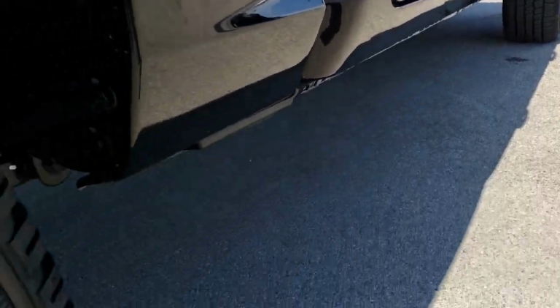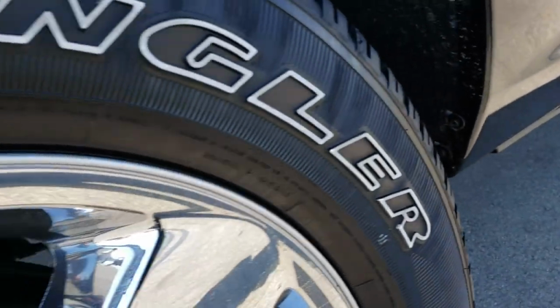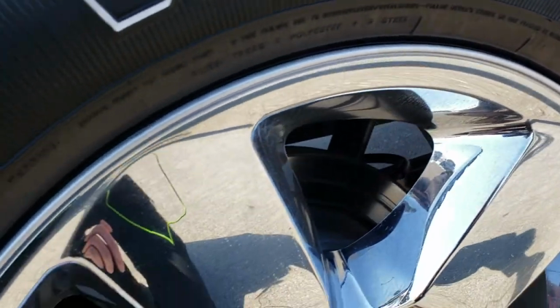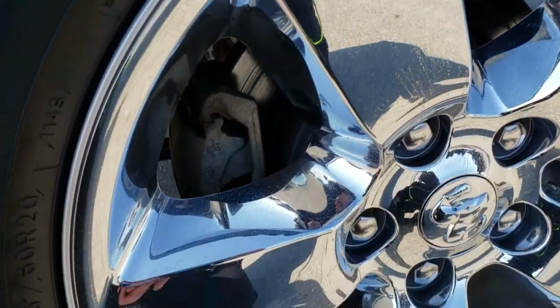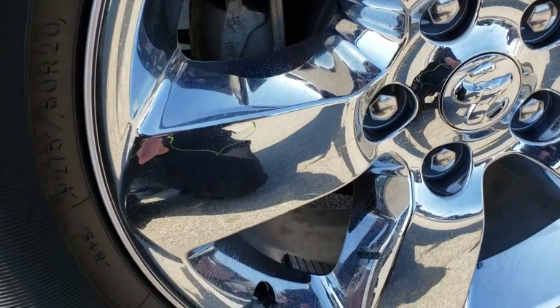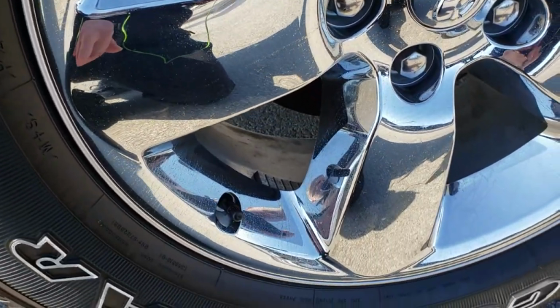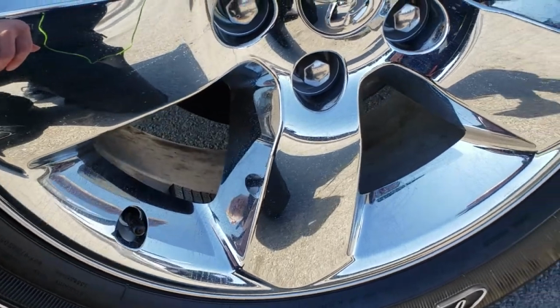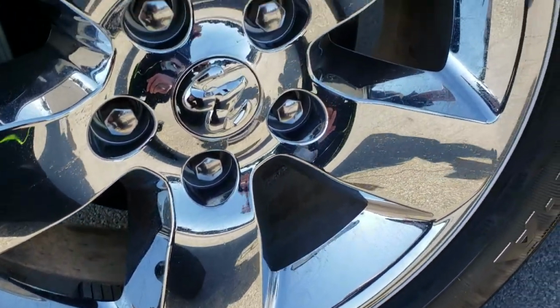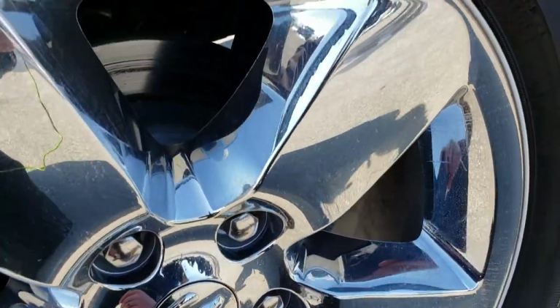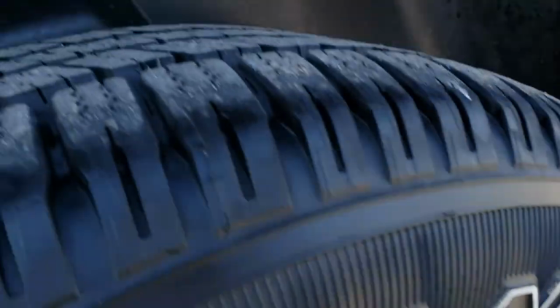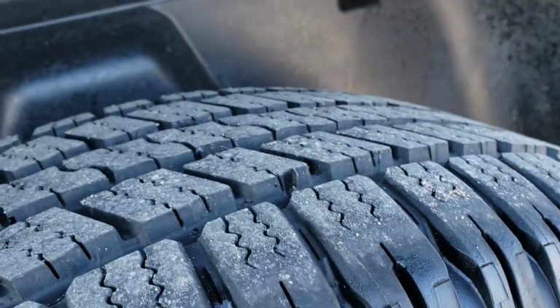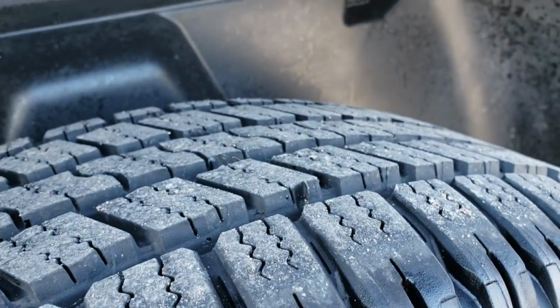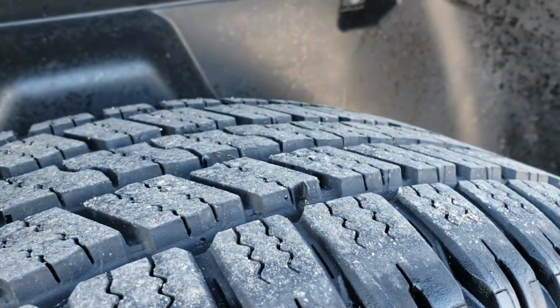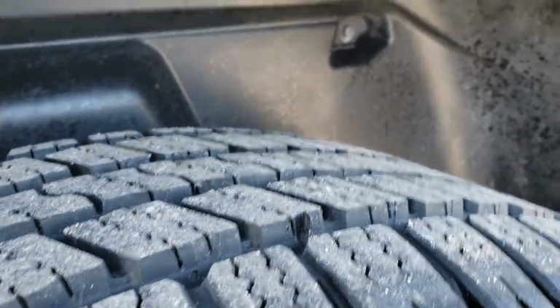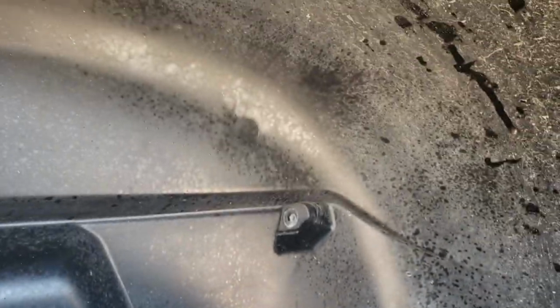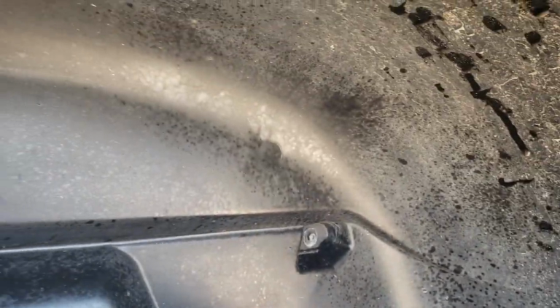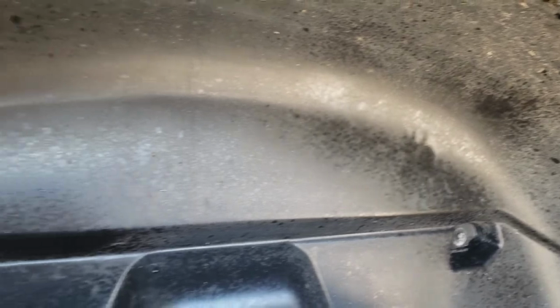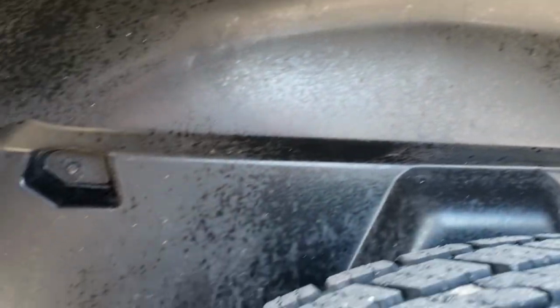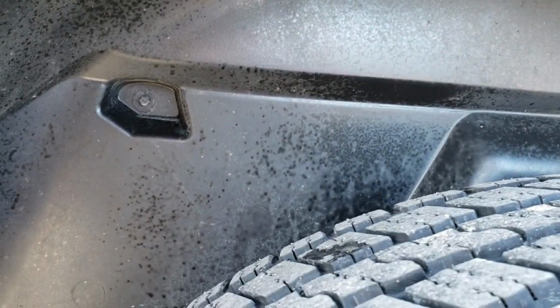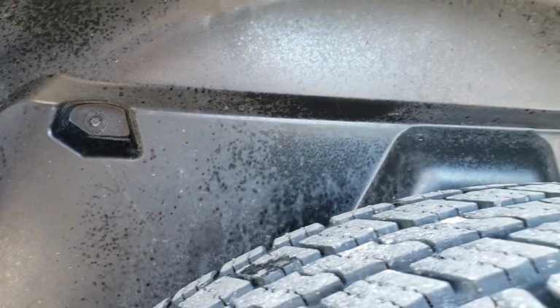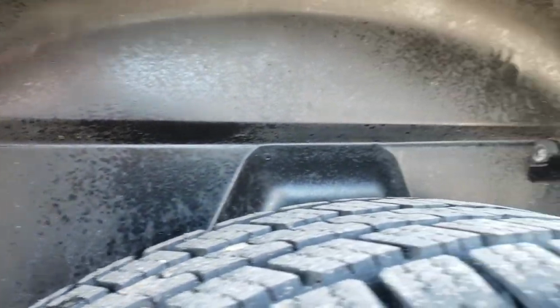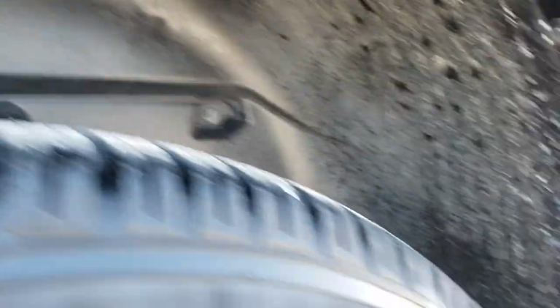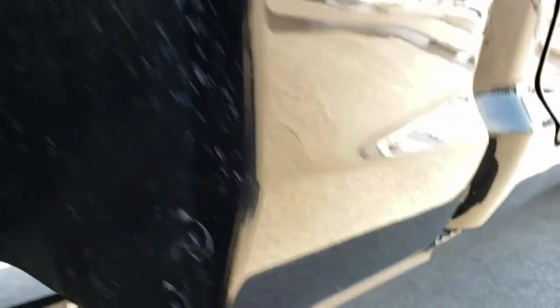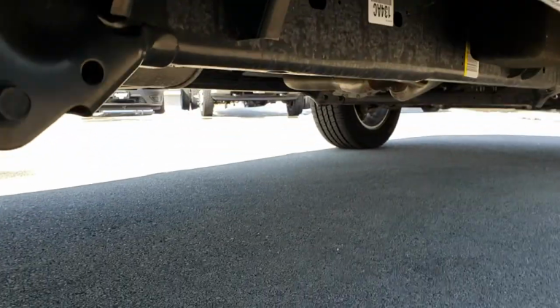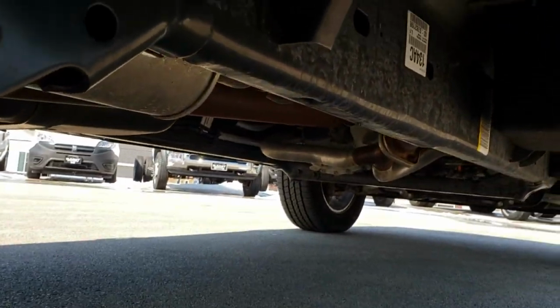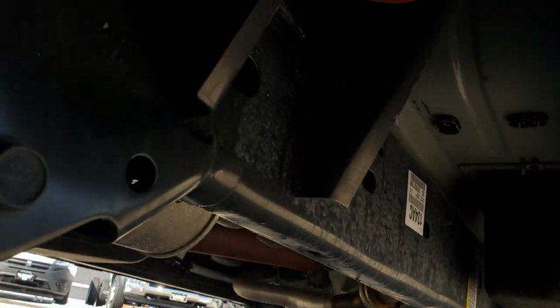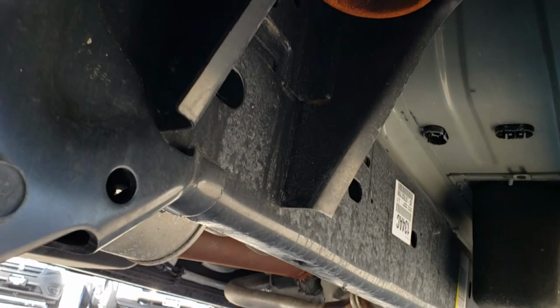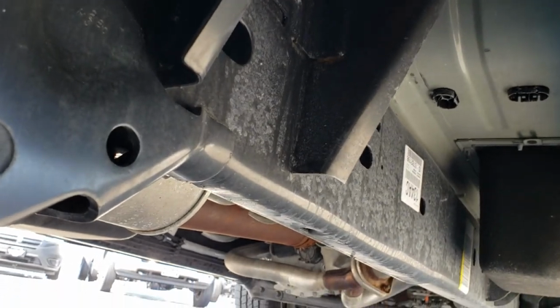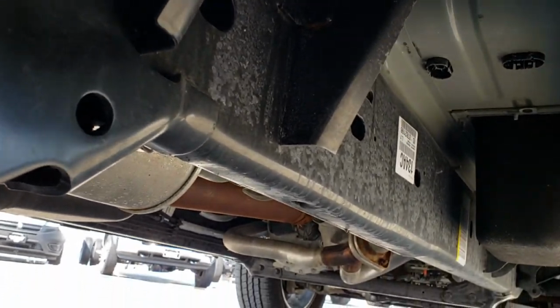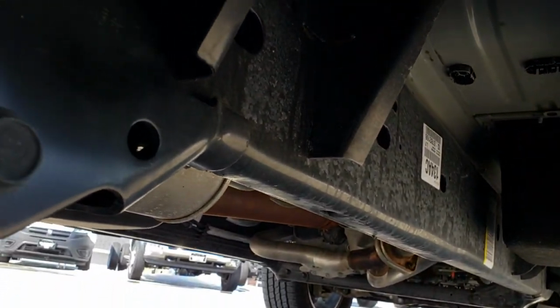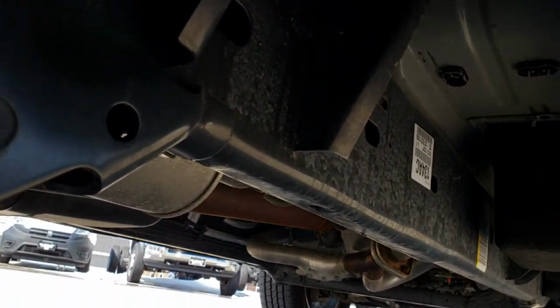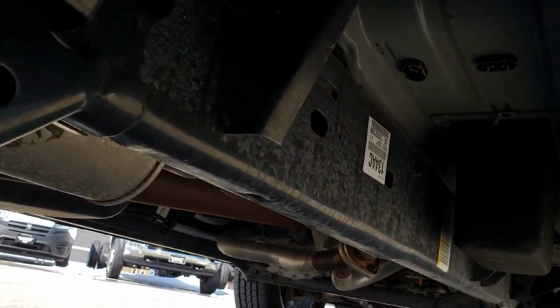This back rim is in perfect condition as well. Back tires have just as much tread as the fronts. And this one does have the plastic wheel well guards, which keeps your frame and underbody looking like new longer.